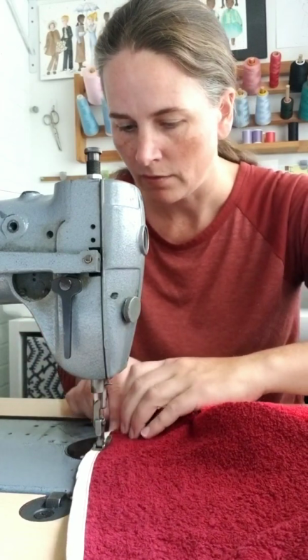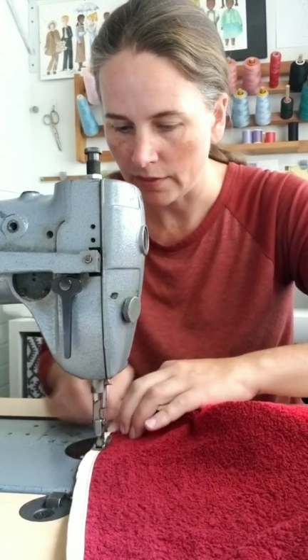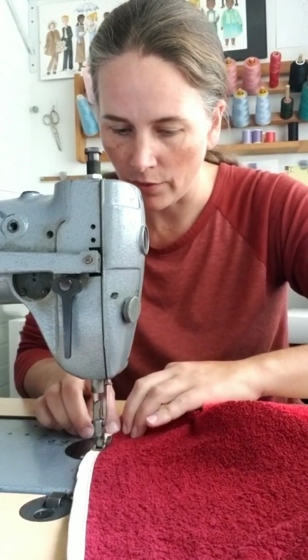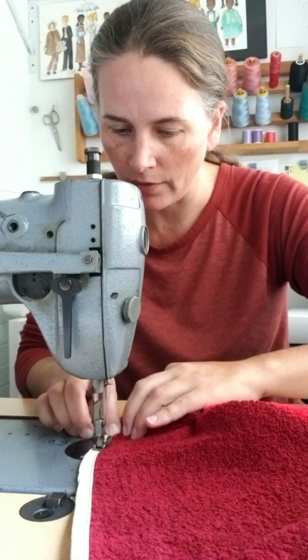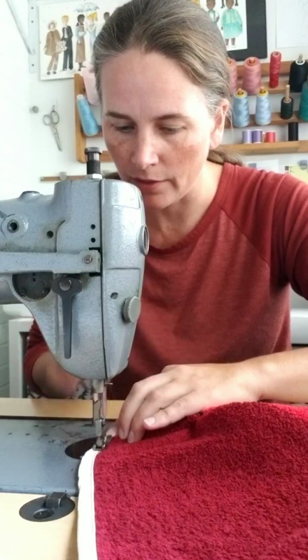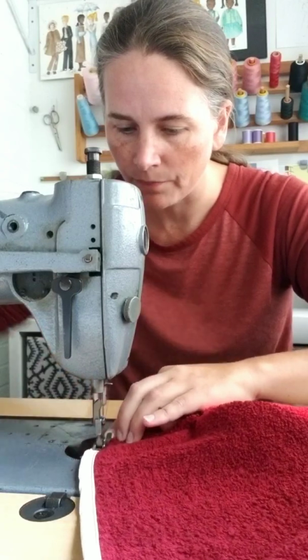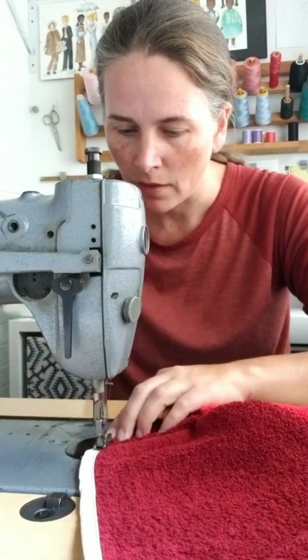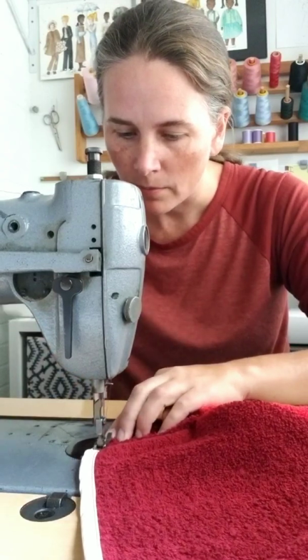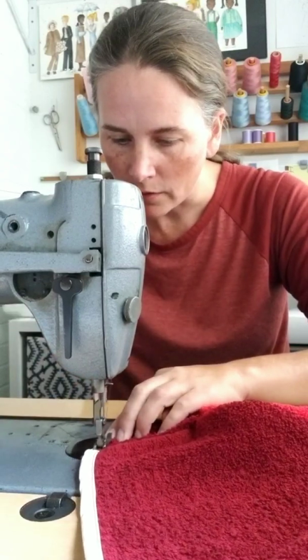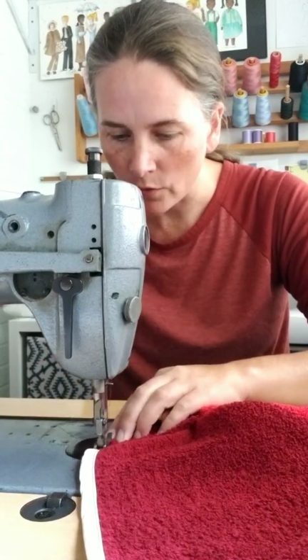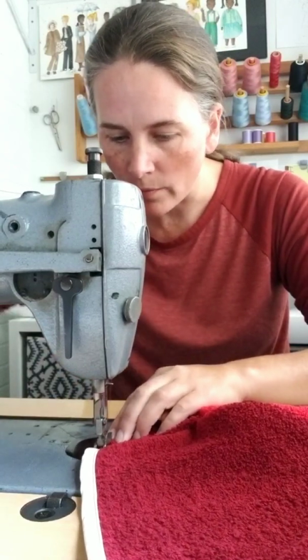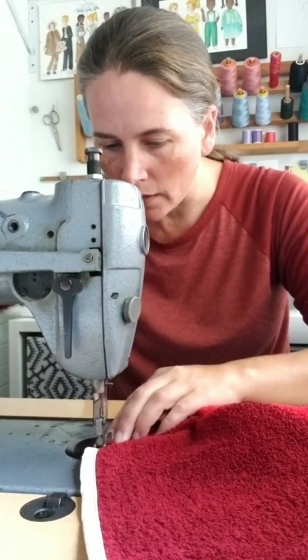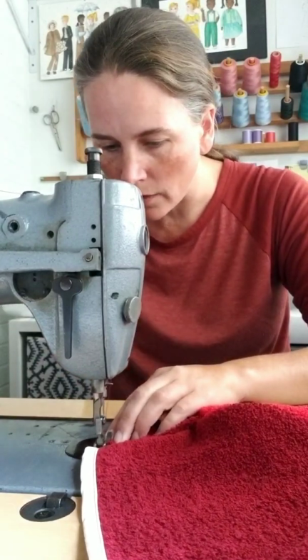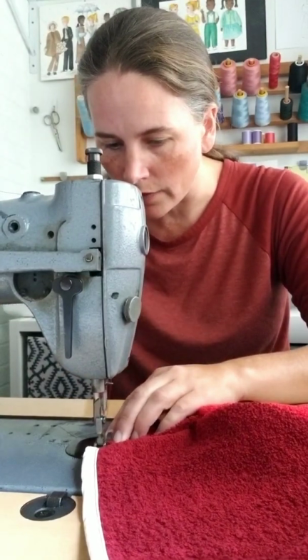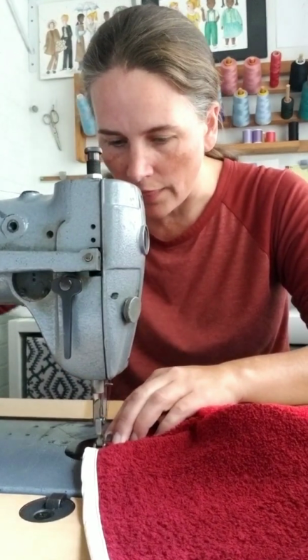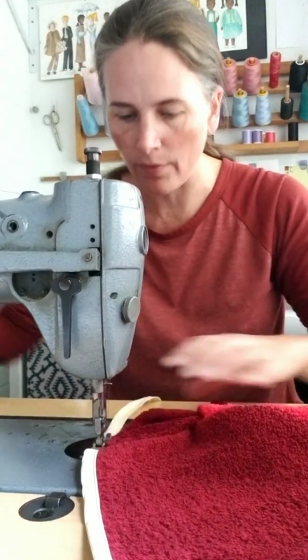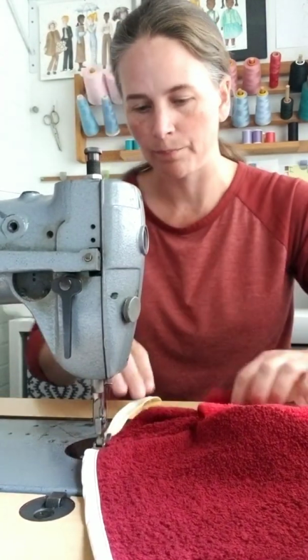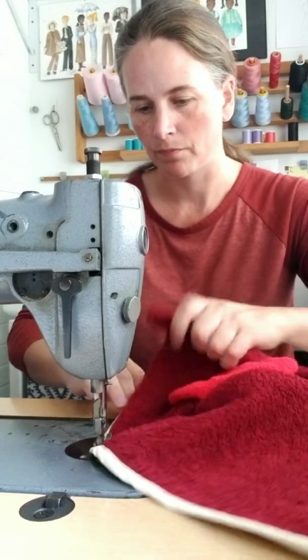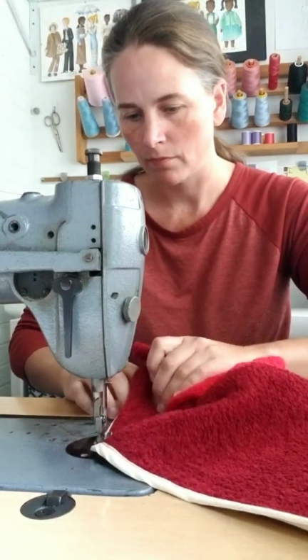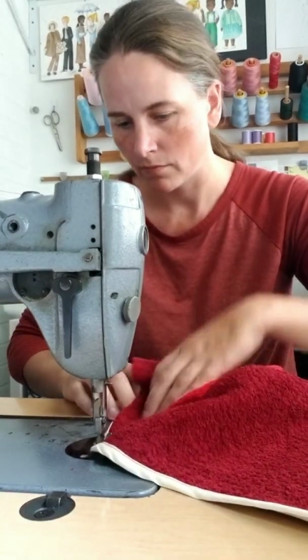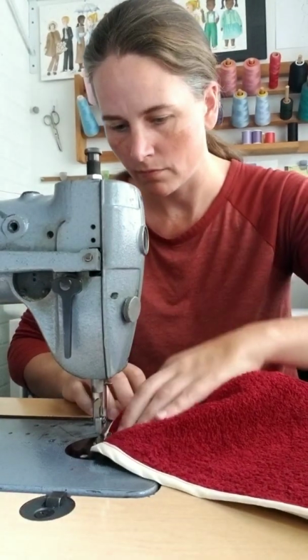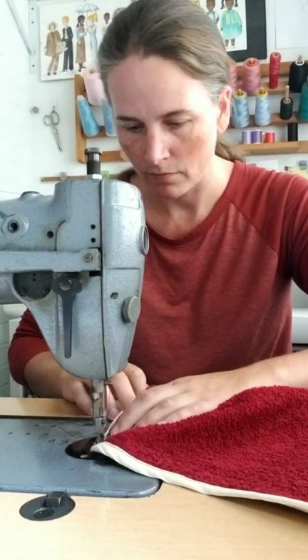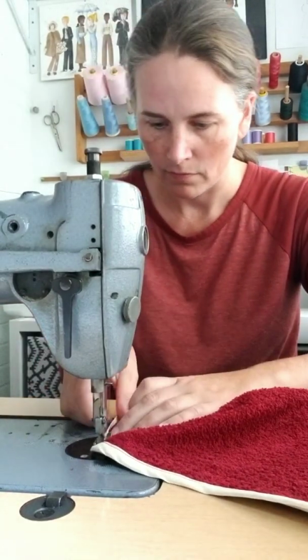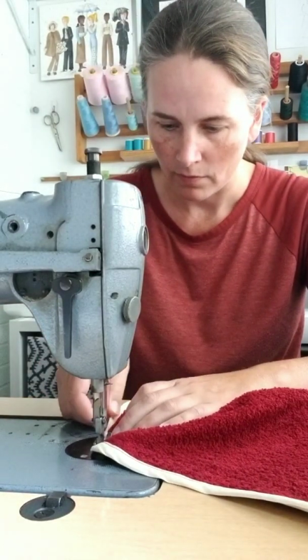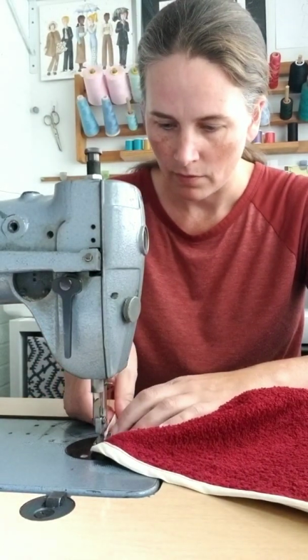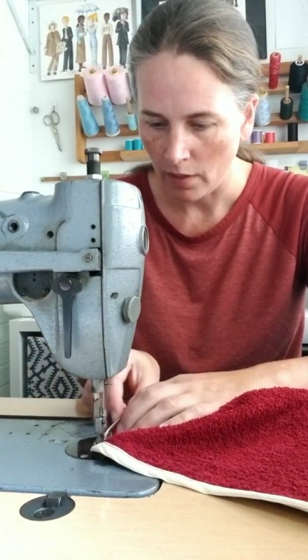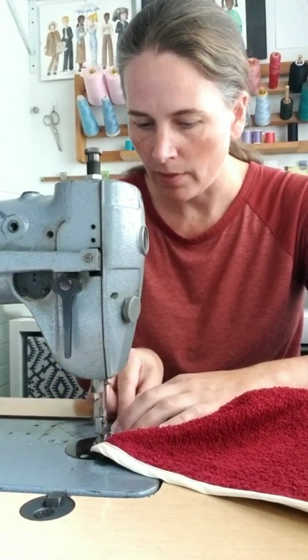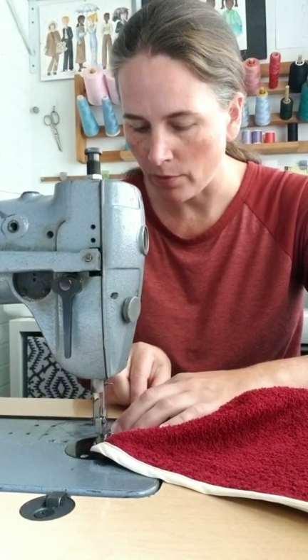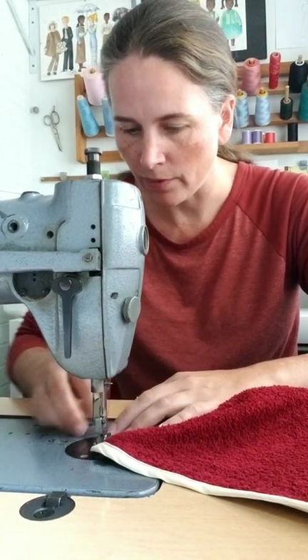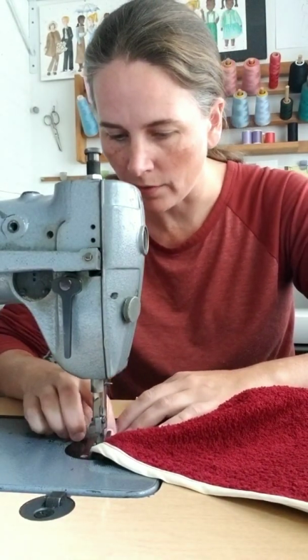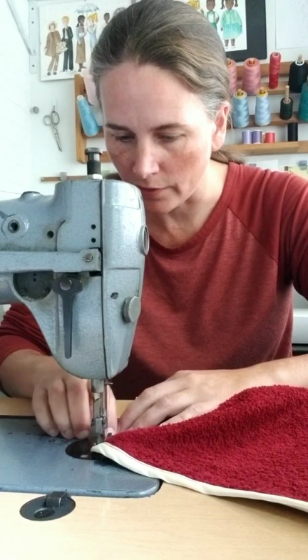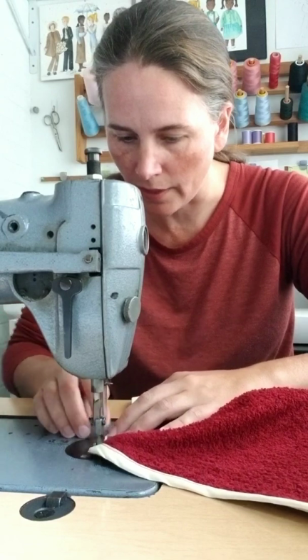It is a little thicker right here, so I'm going to just roll my hand wheel over that thick part, and then pick up with my foot pedal on the other side.